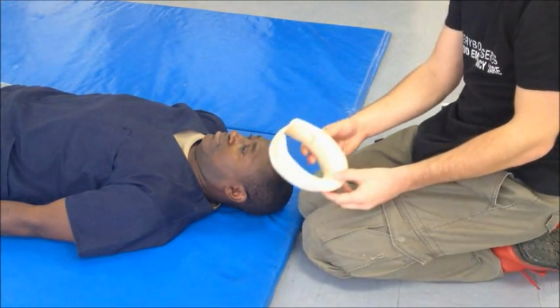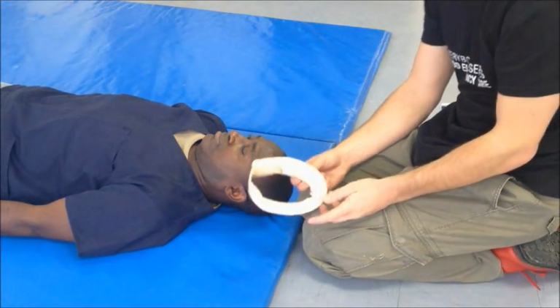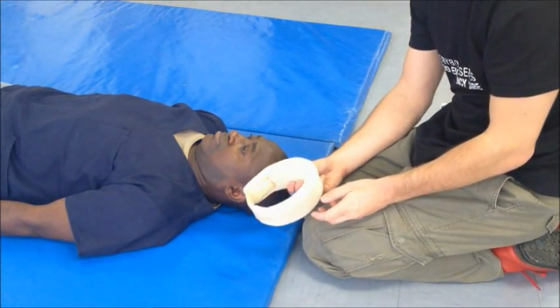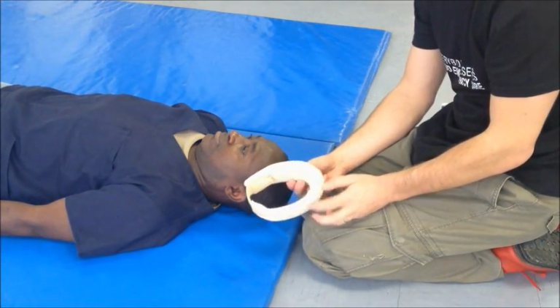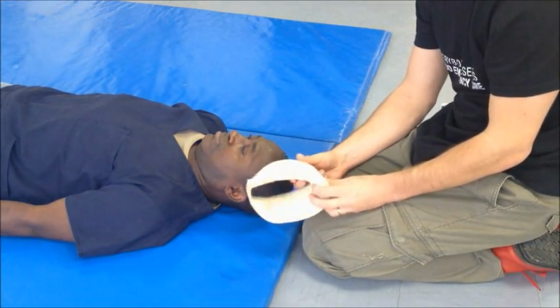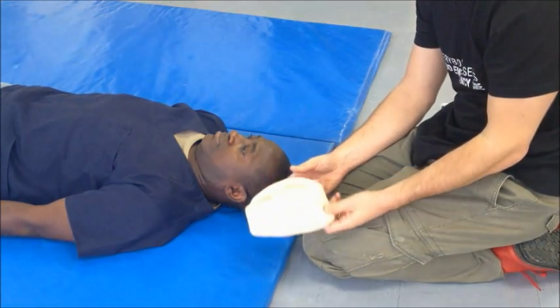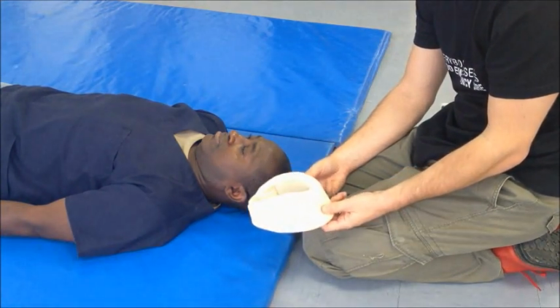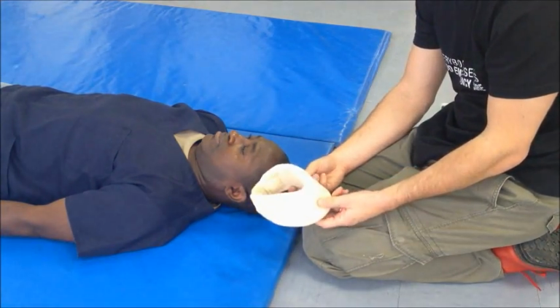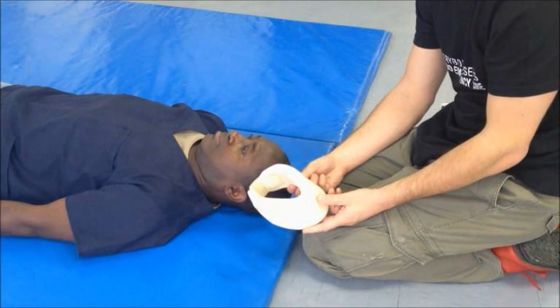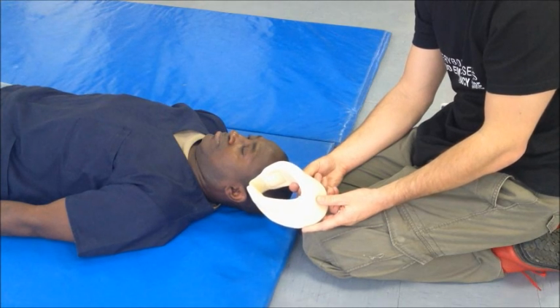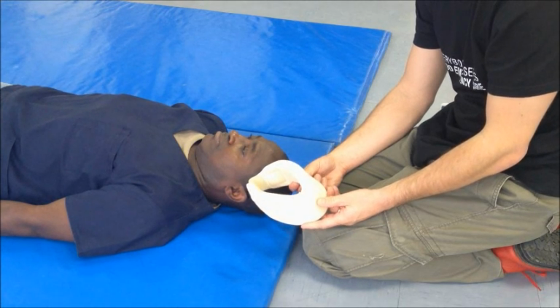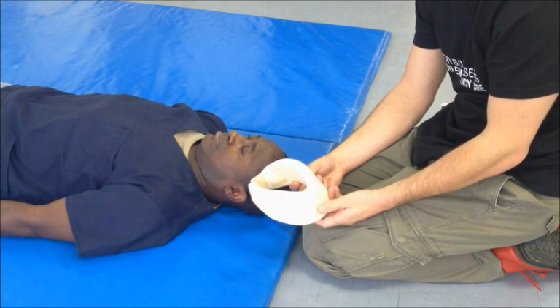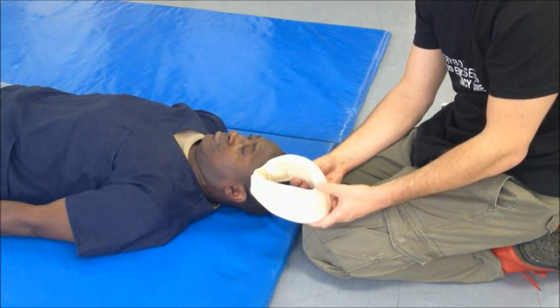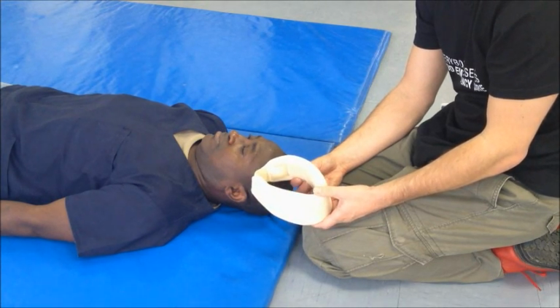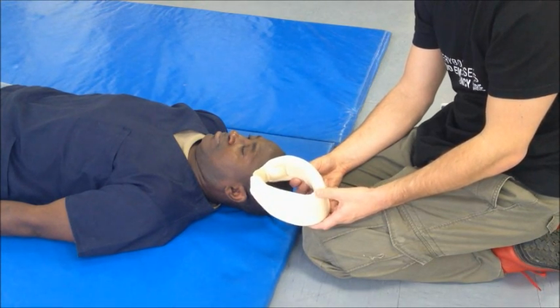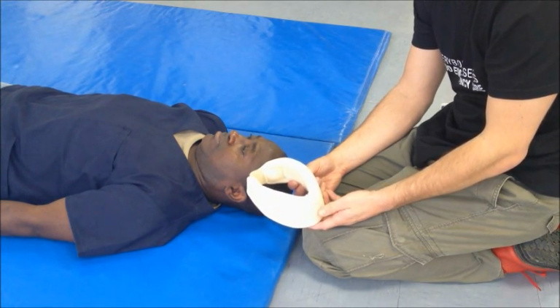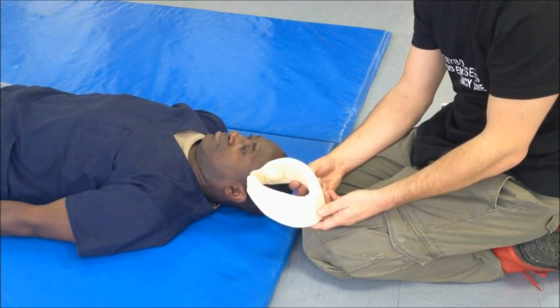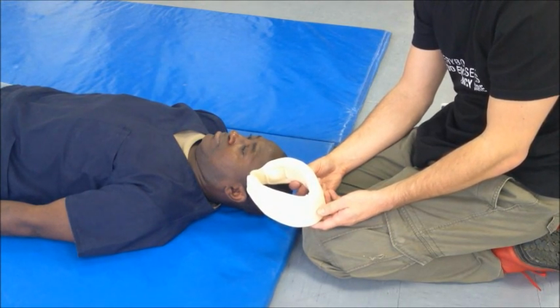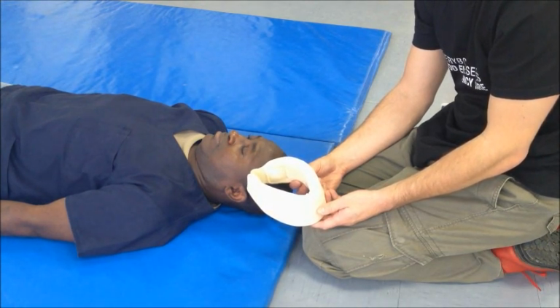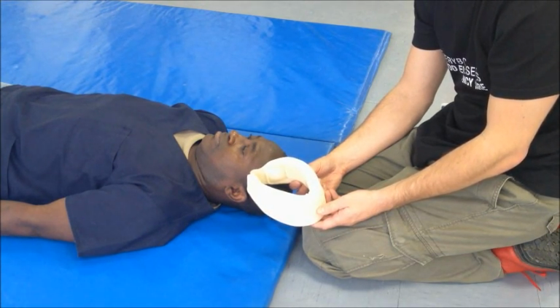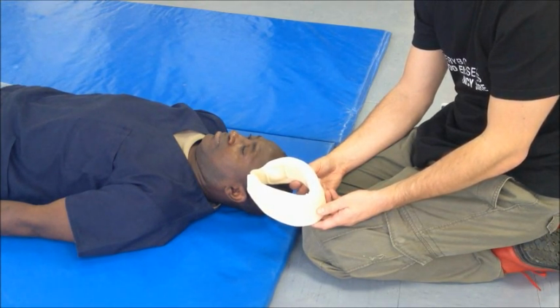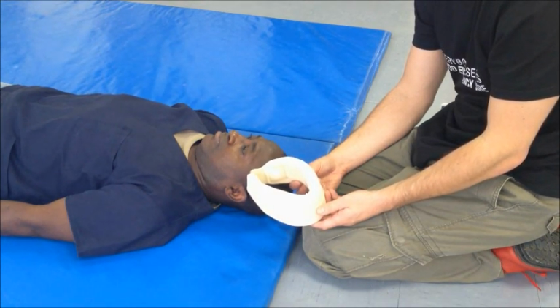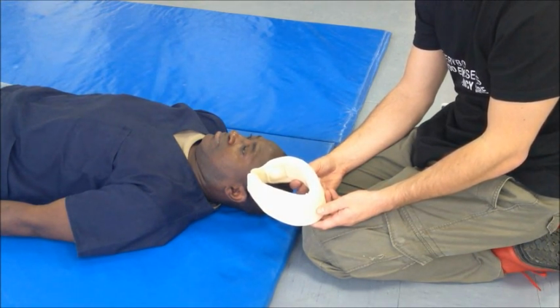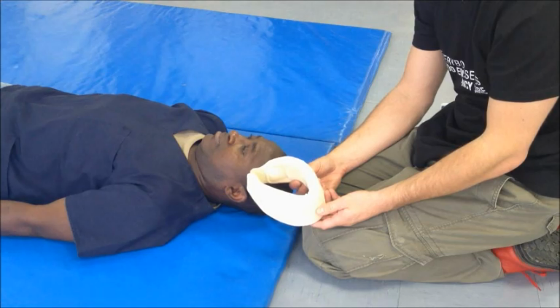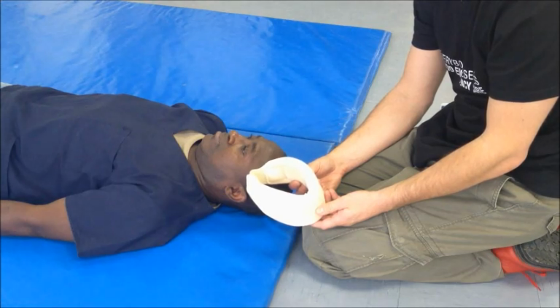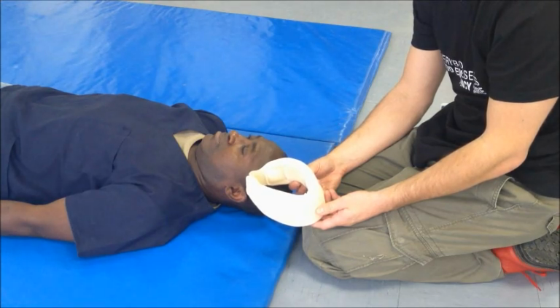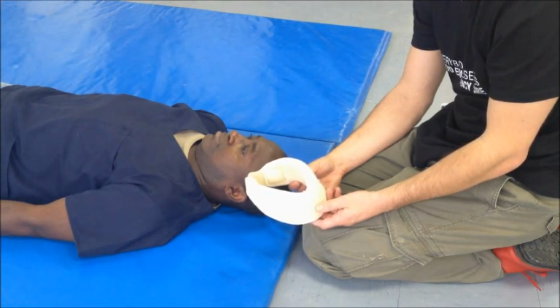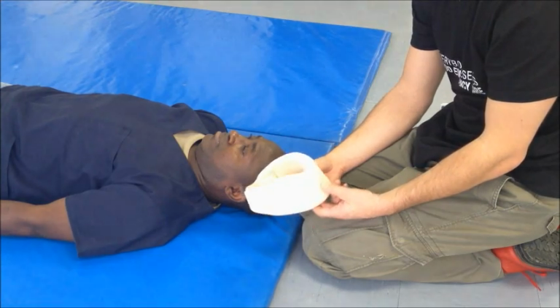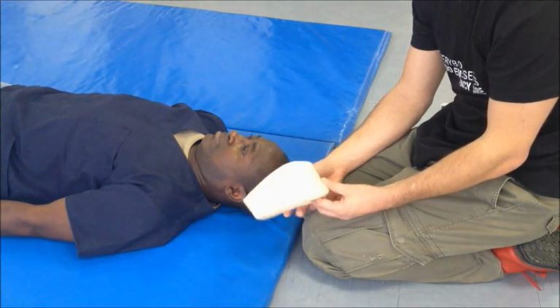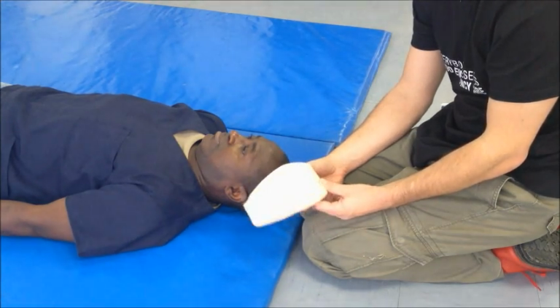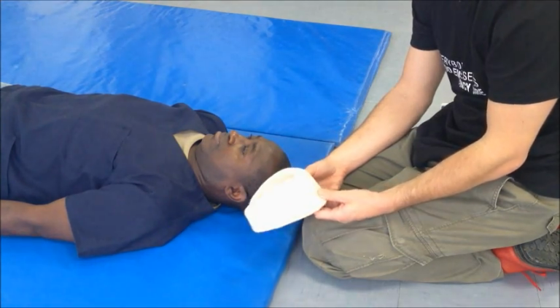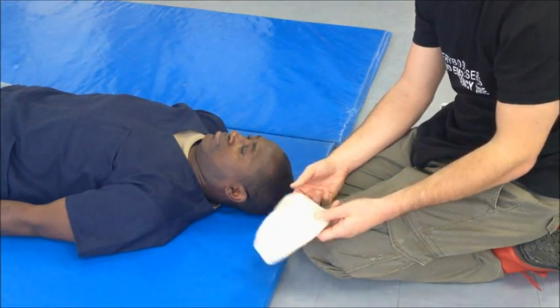This is a soft C-spine collar and should probably never be used. It should certainly never be used in the trauma context, so please stop using these in injured patients.